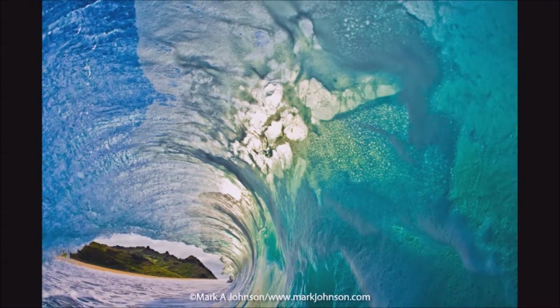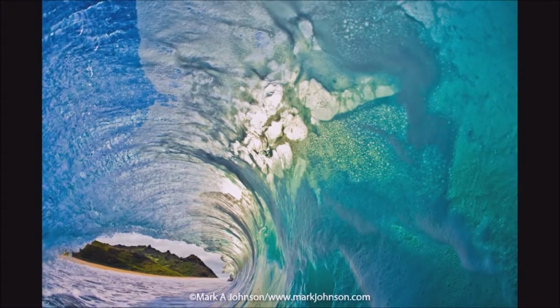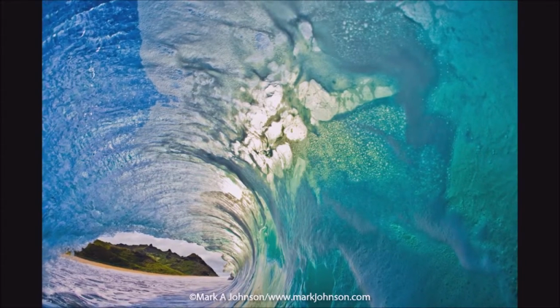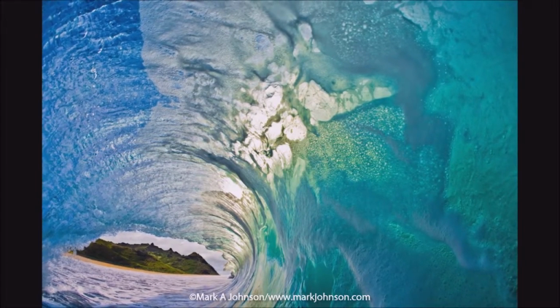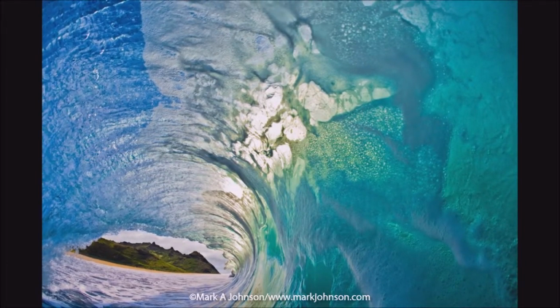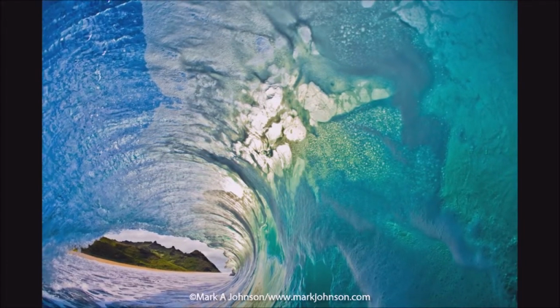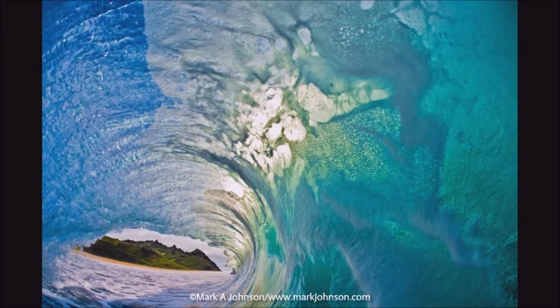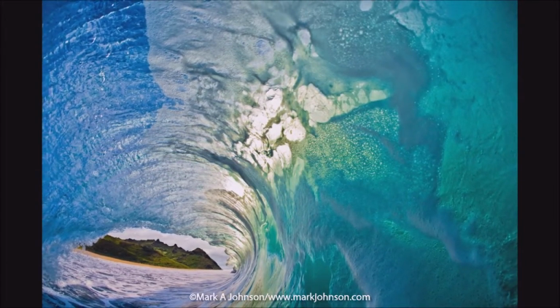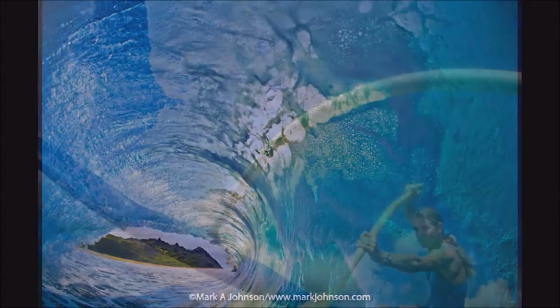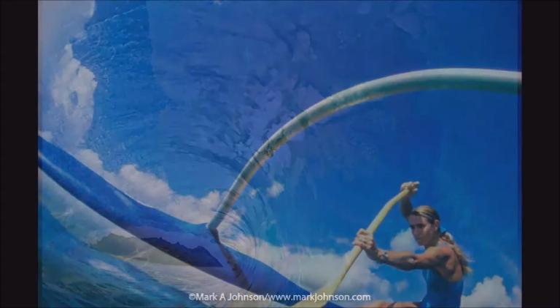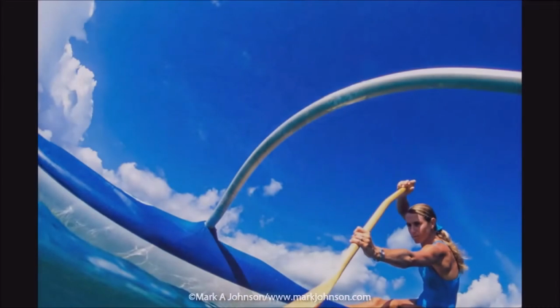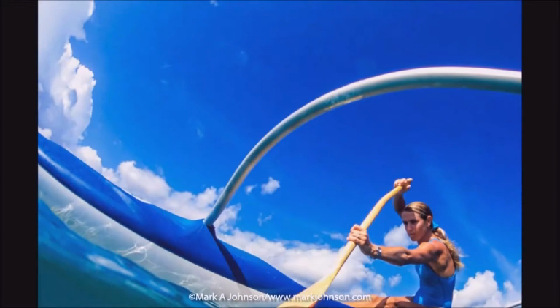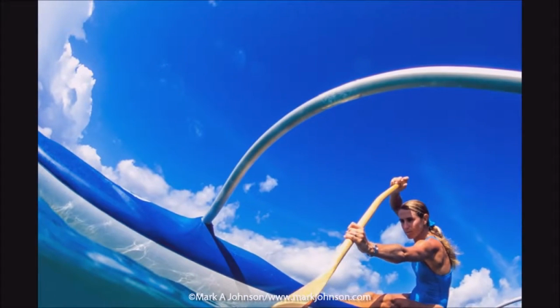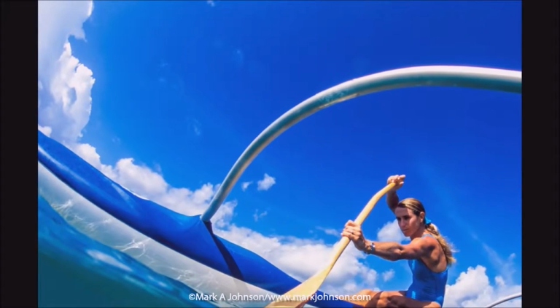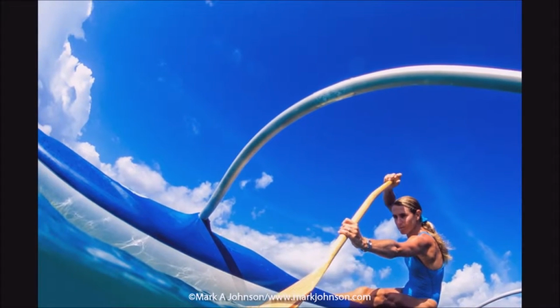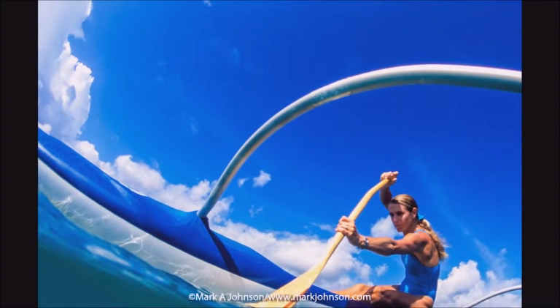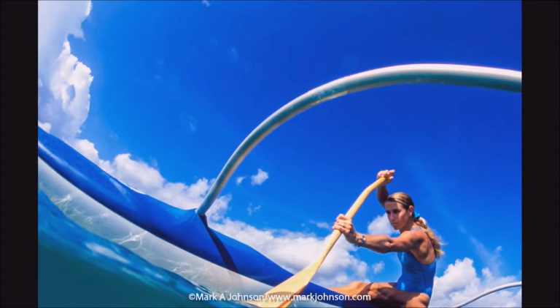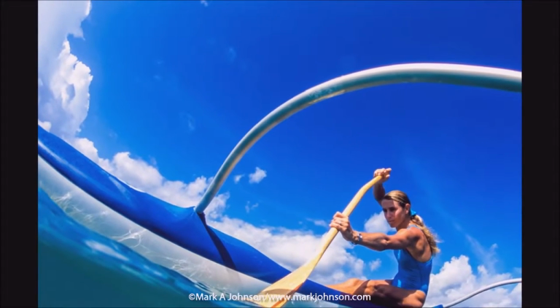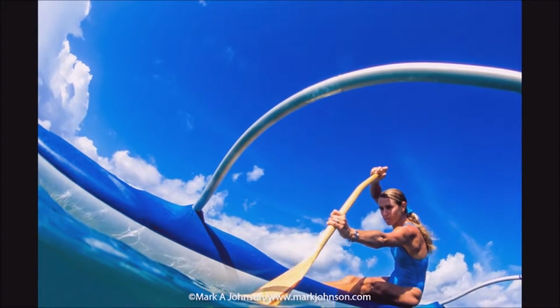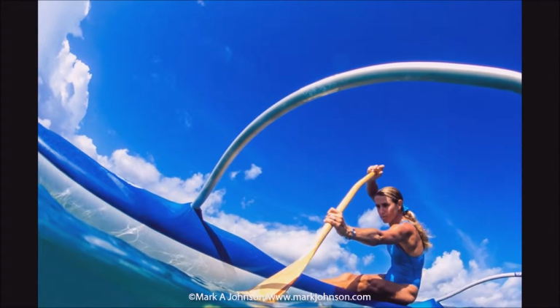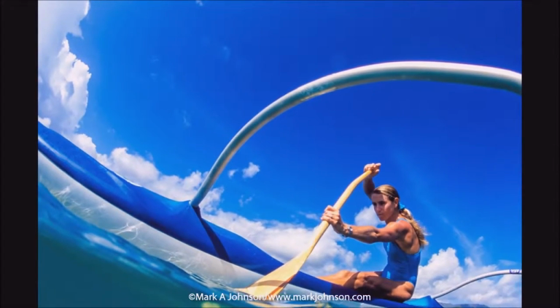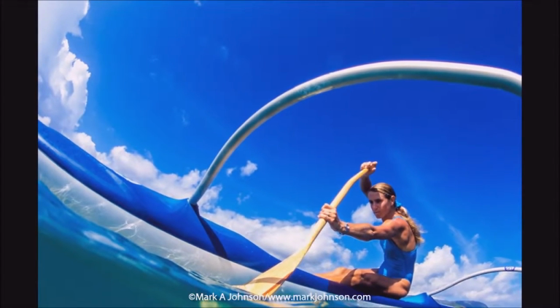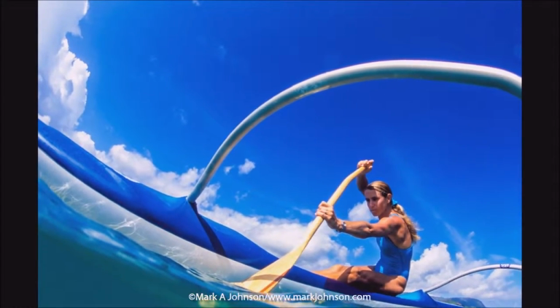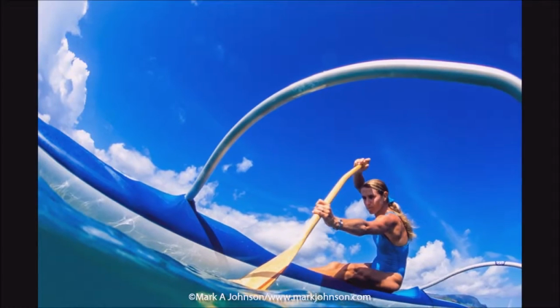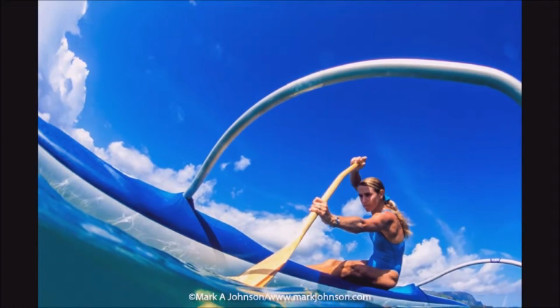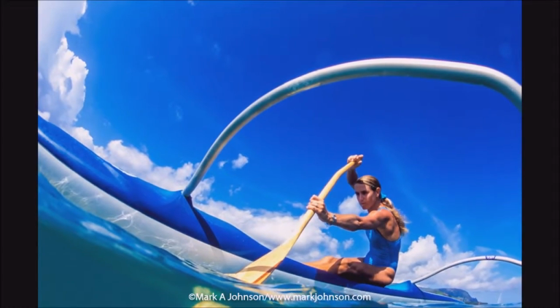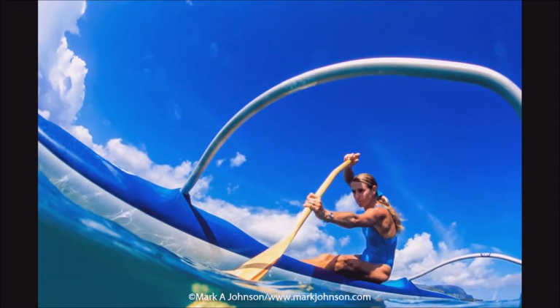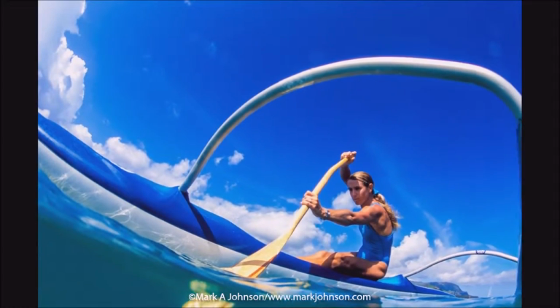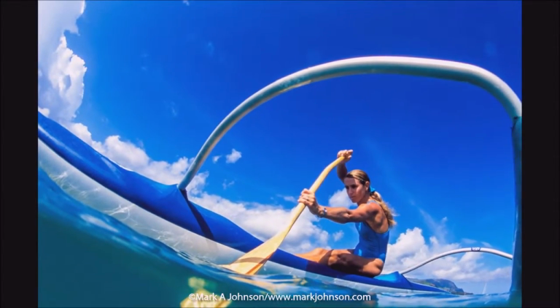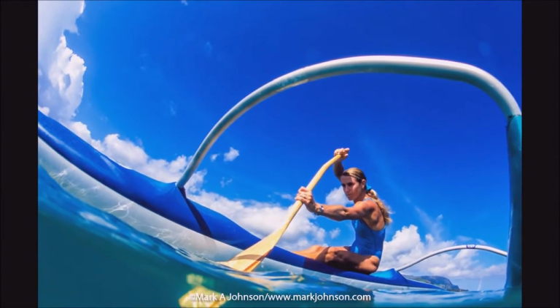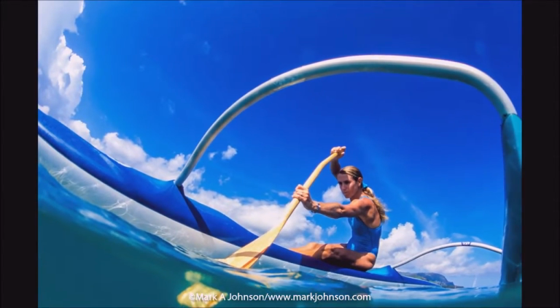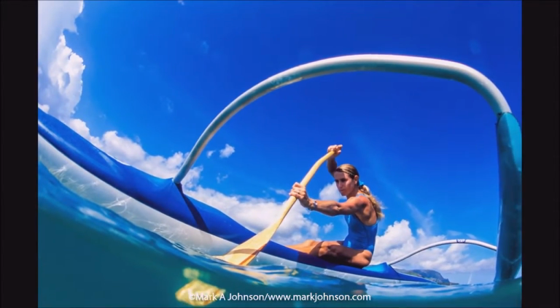Again, backlit — it really lights up the wave, kind of a fluorescent green. Here's Laurie, an outrigger canoe paddler. I did a split-level view — you can see the paddle underneath the water.